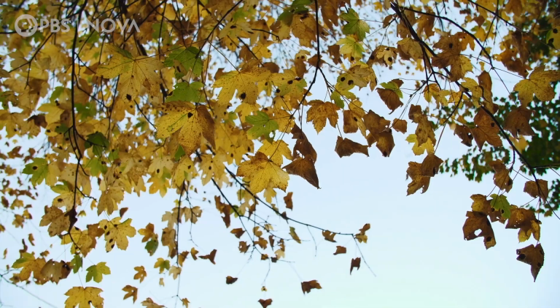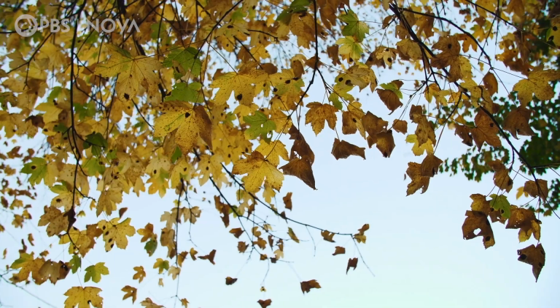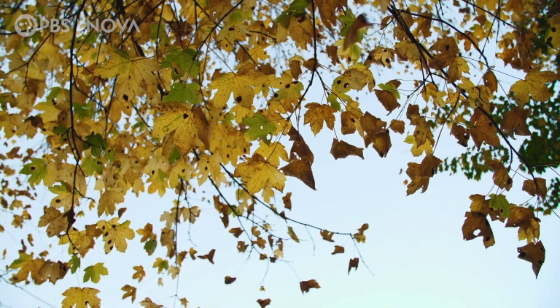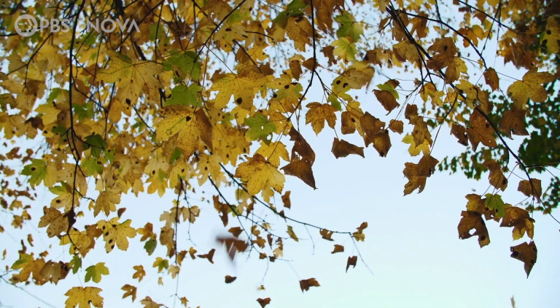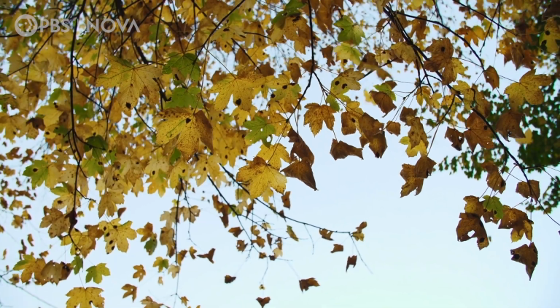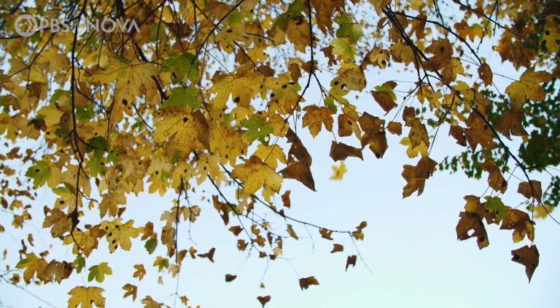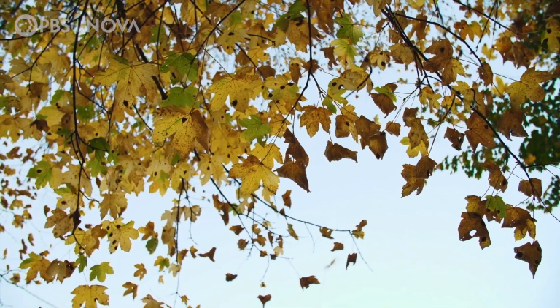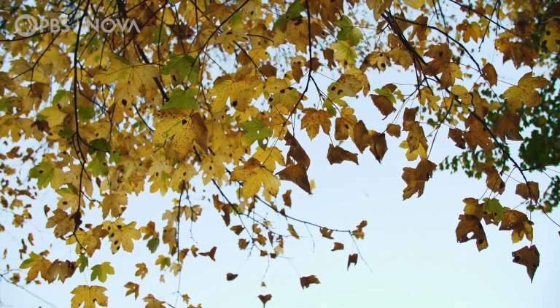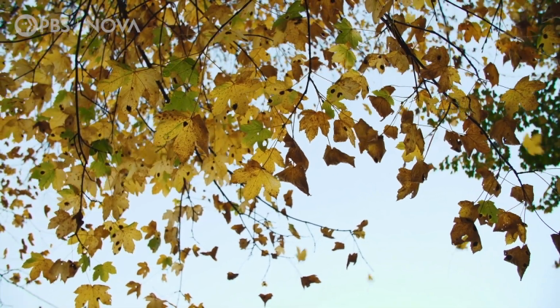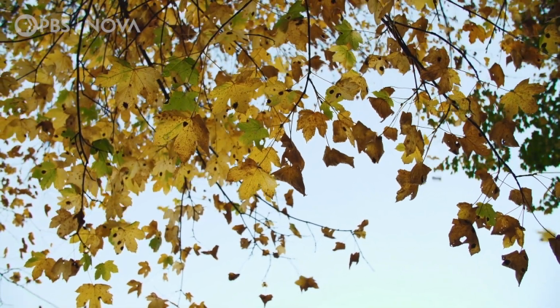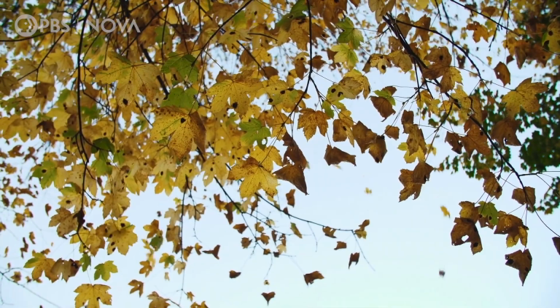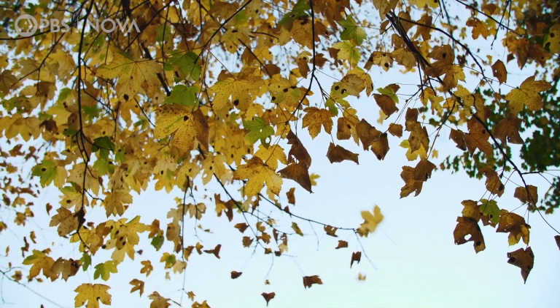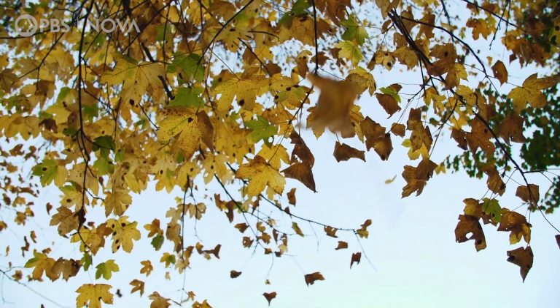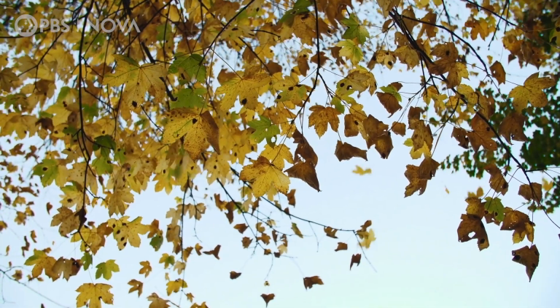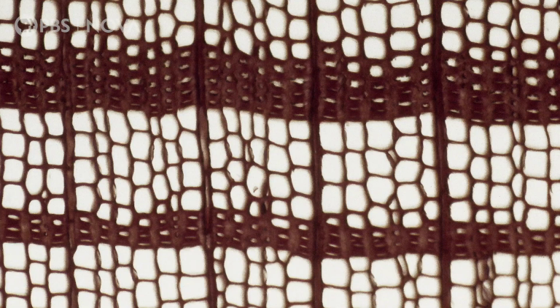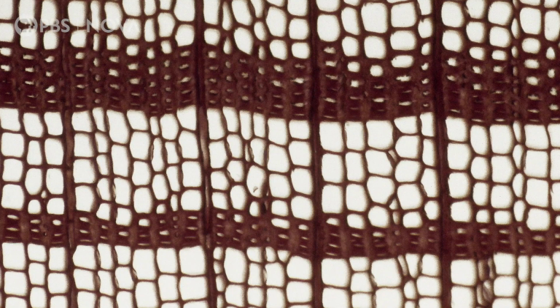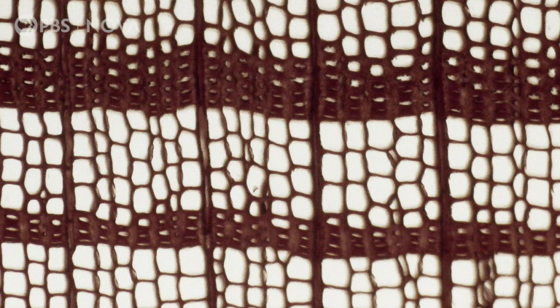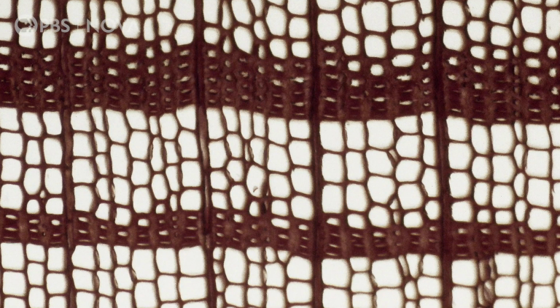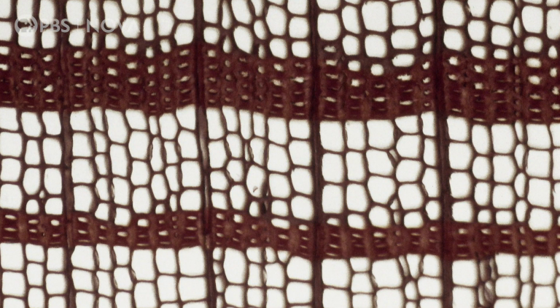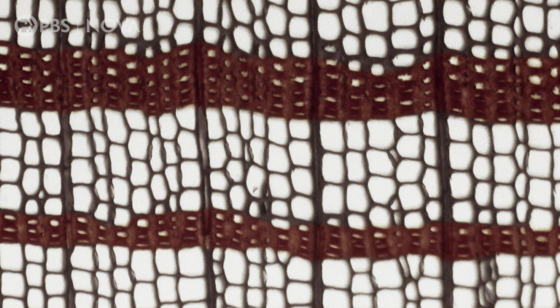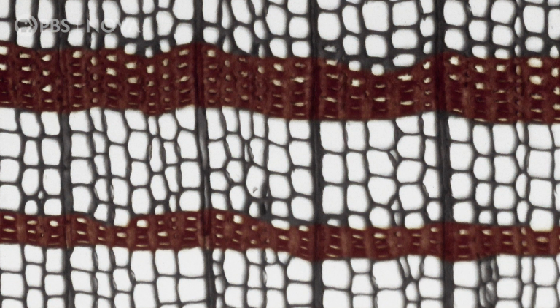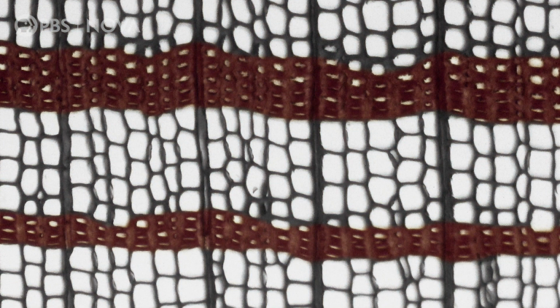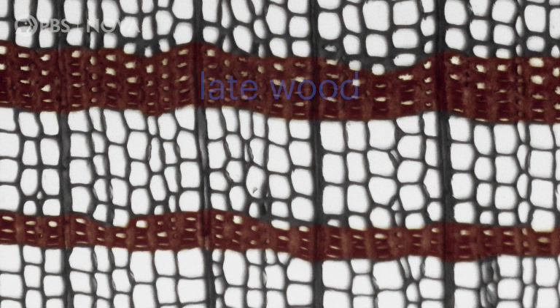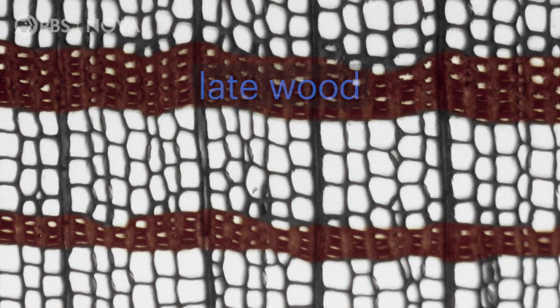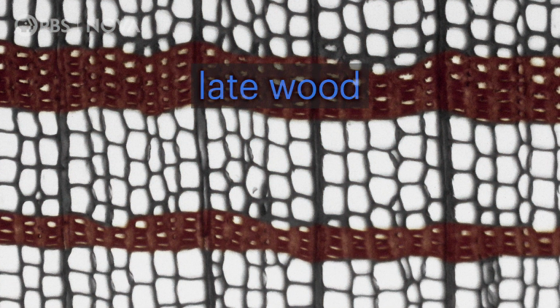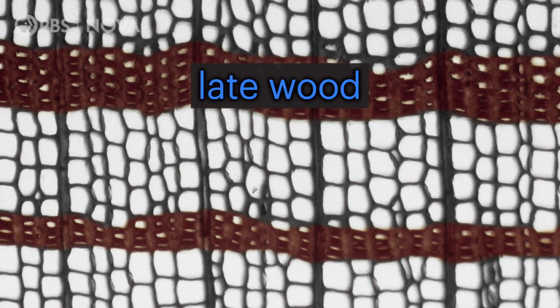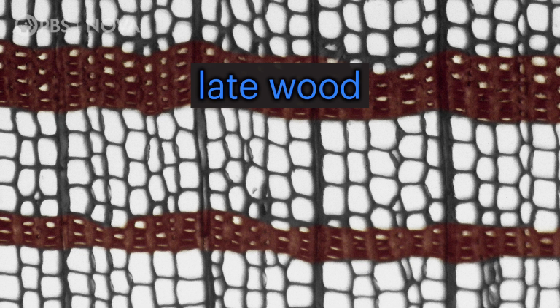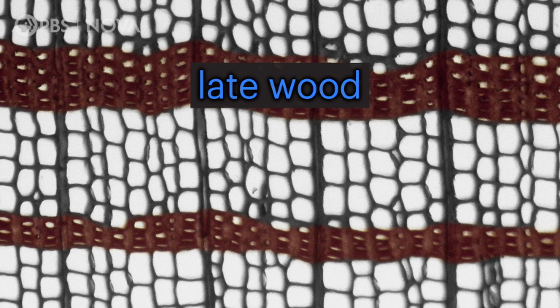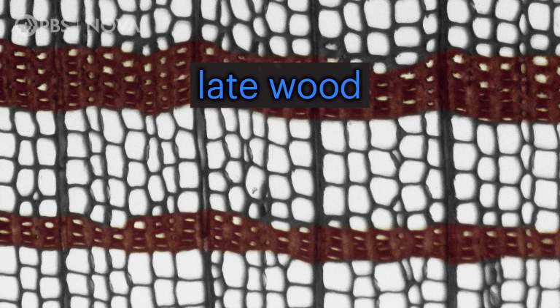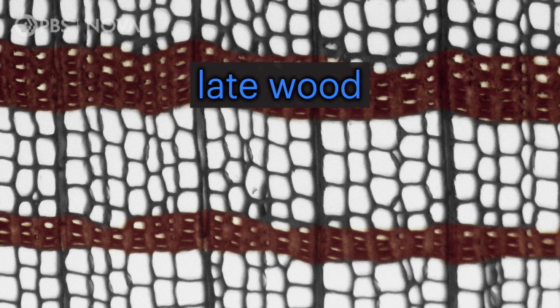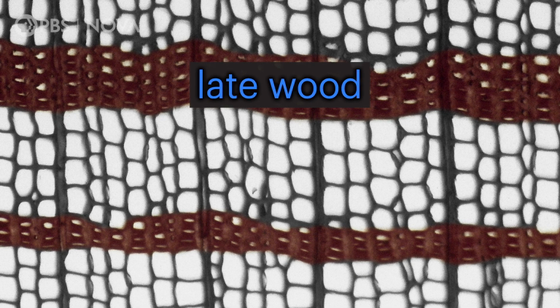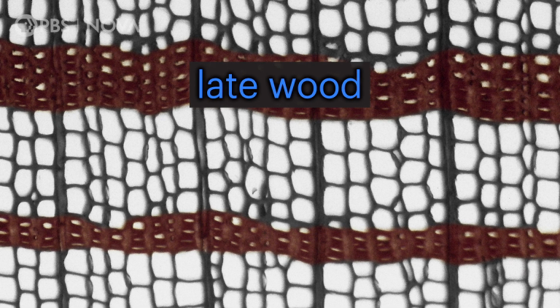Then, as the days become shorter, the tree starts to prepare for winter by producing cells that are smaller and thicker-walled. We call this late wood, and it forms the darker part of the ring.